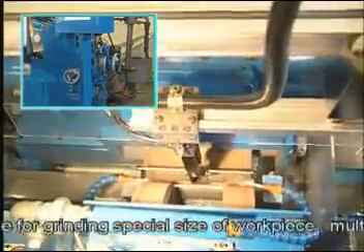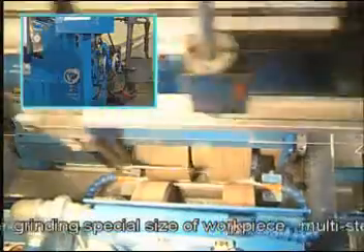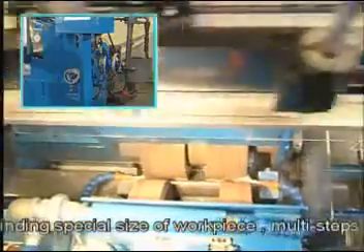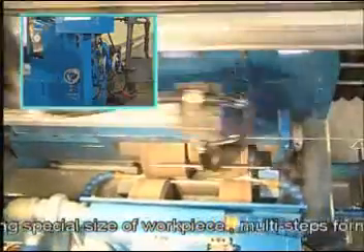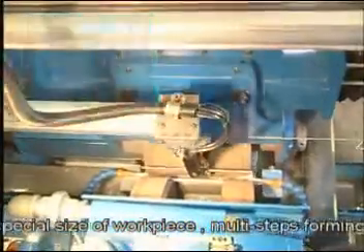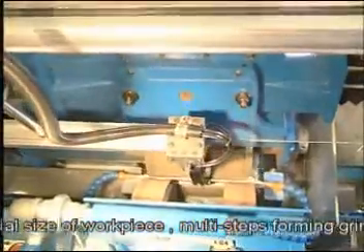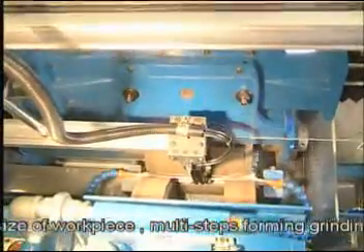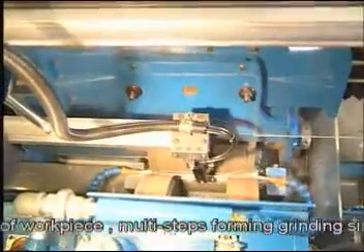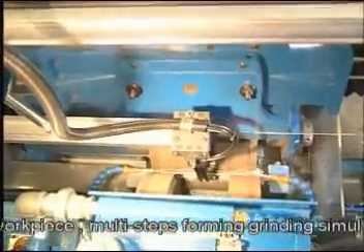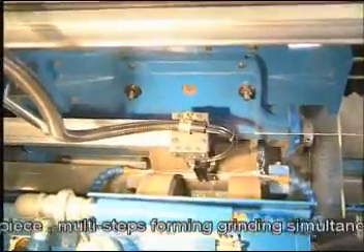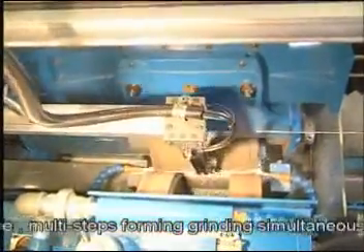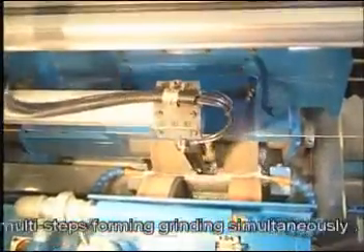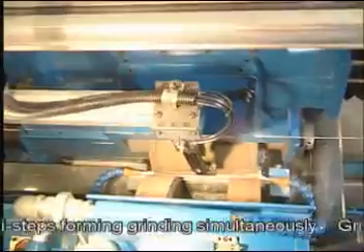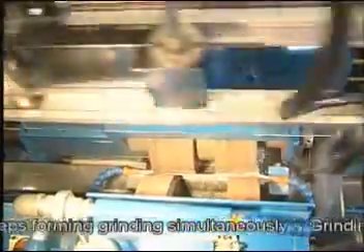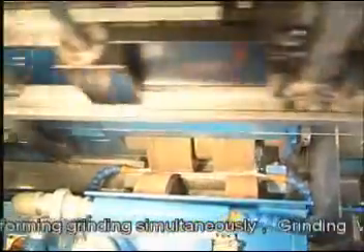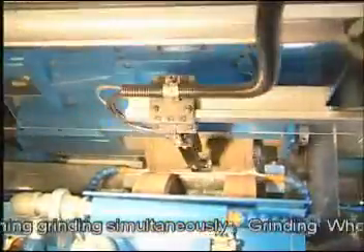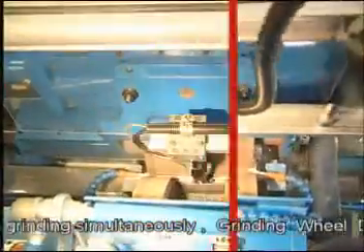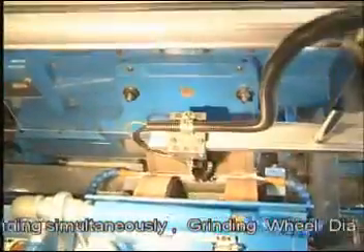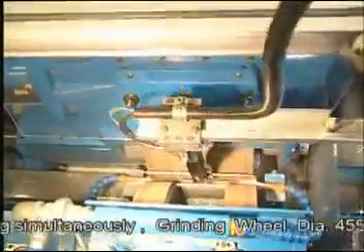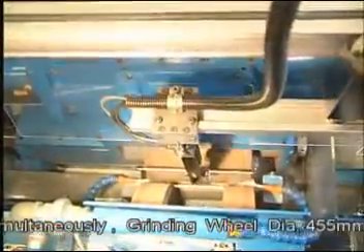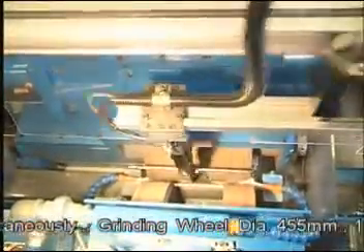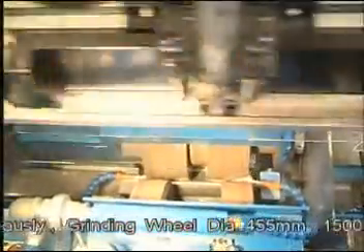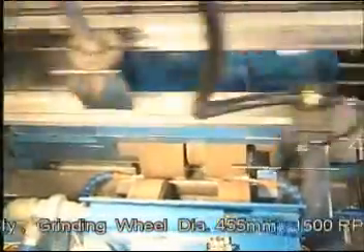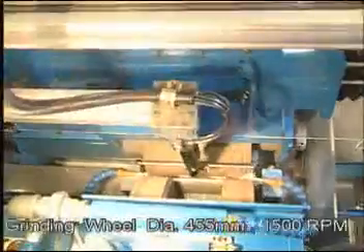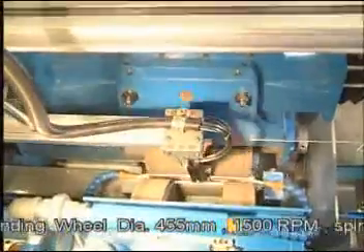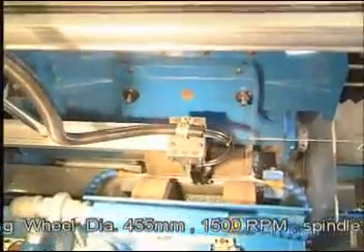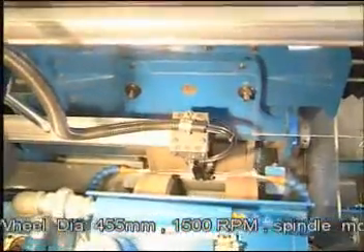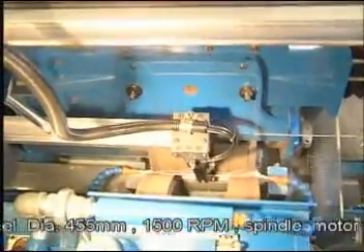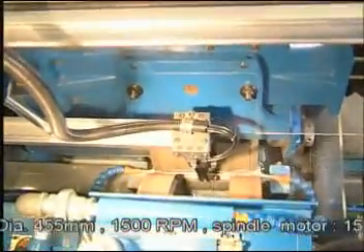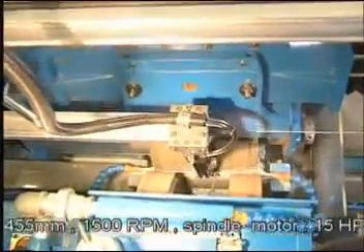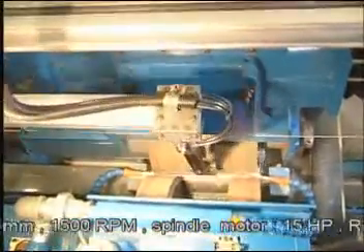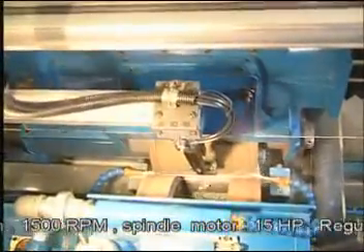When the workpiece is conveyed to the fixed position, the robot arm finger lowers and picks up the workpiece, then moves above the grinding wheel, lowers to the grinding position, and releases the workpiece. The lower slide feed moves forward and begins grinding.